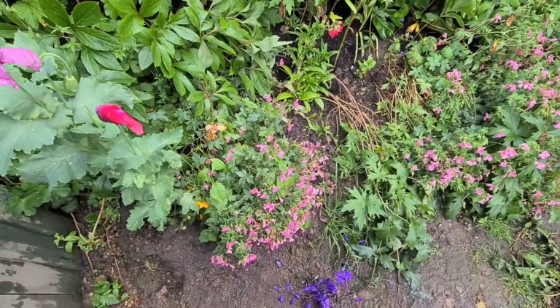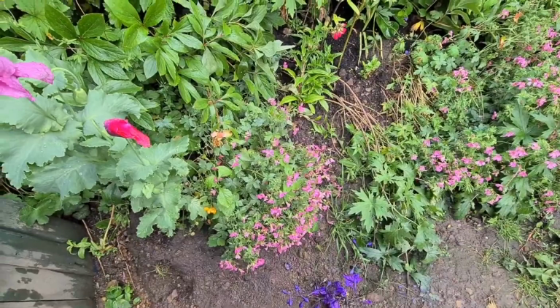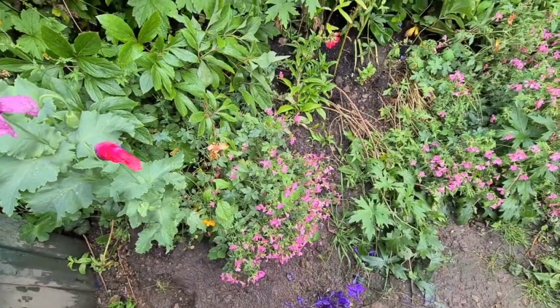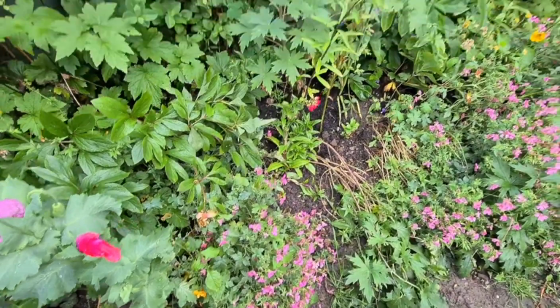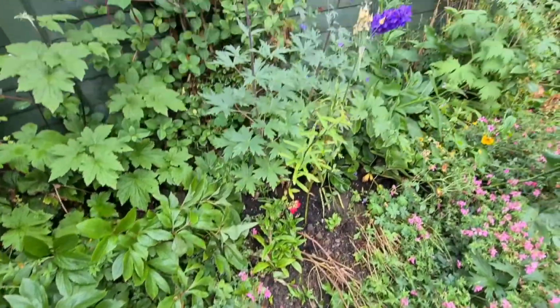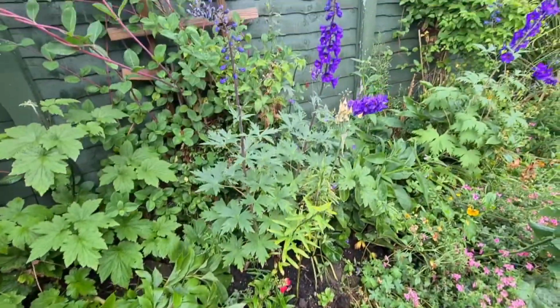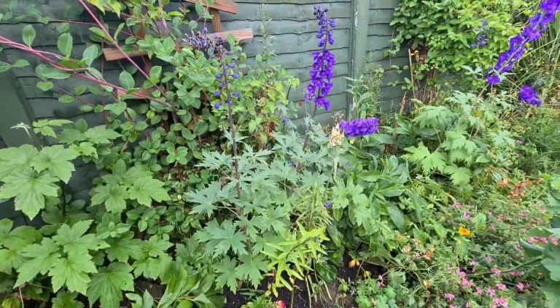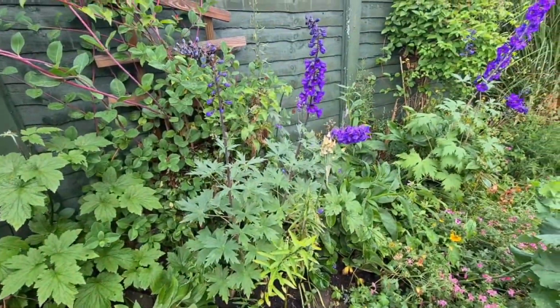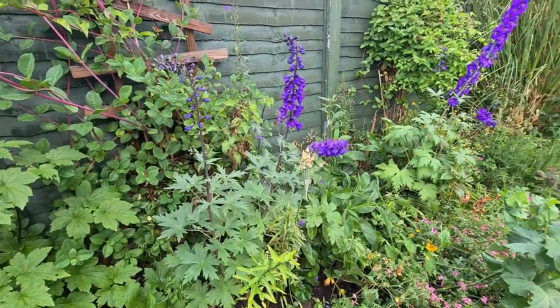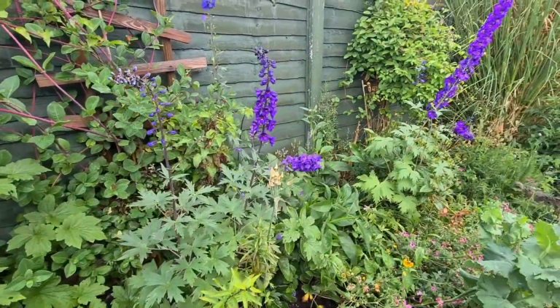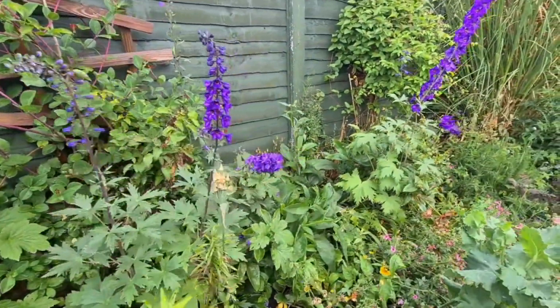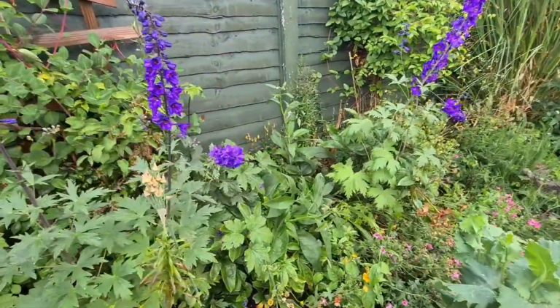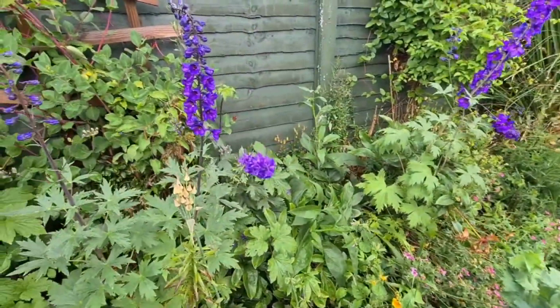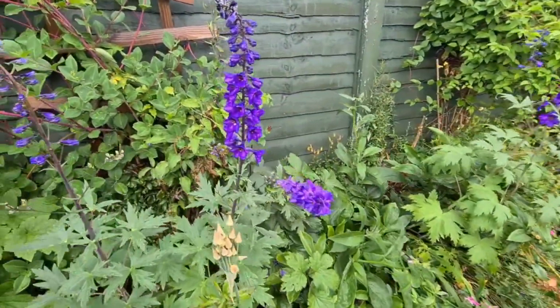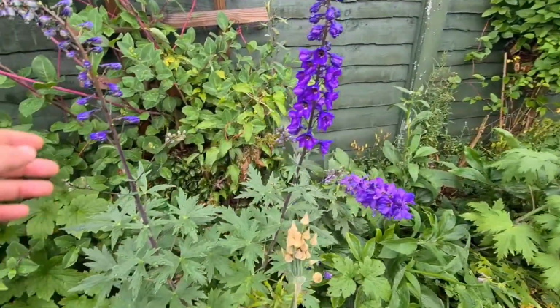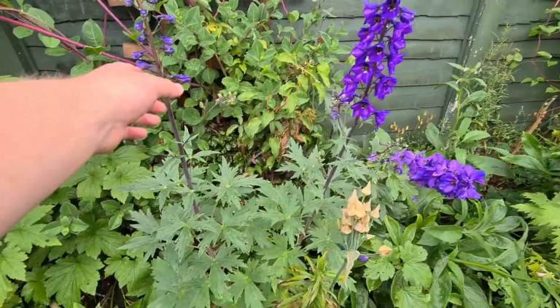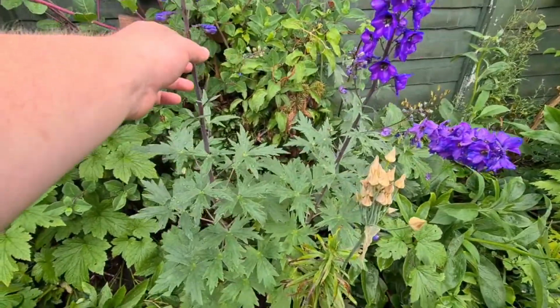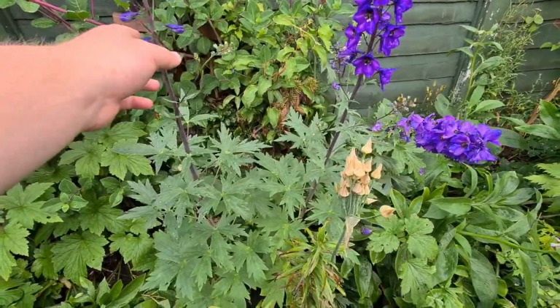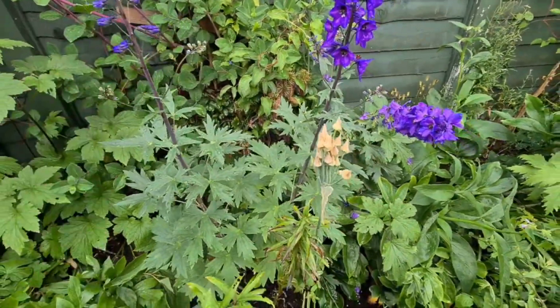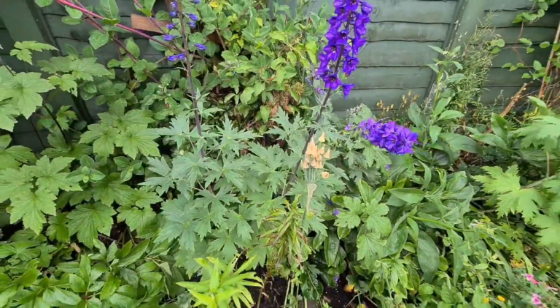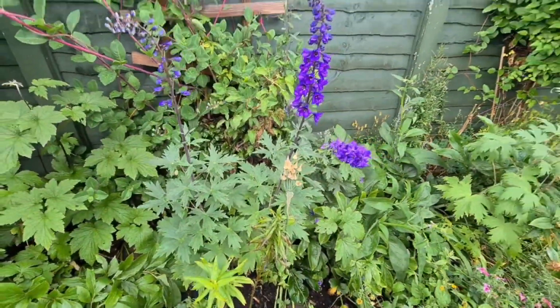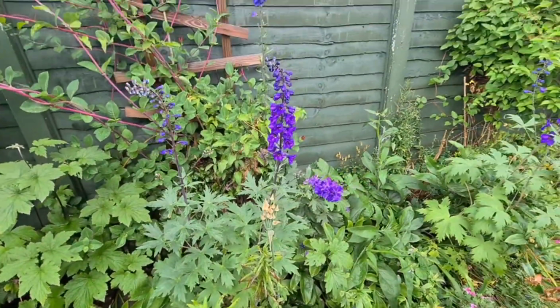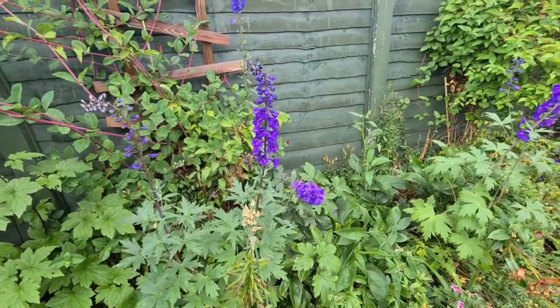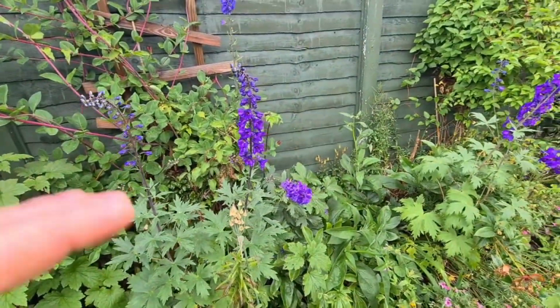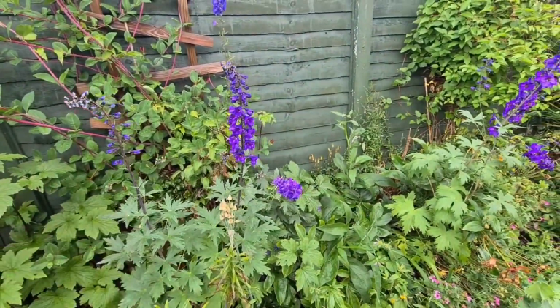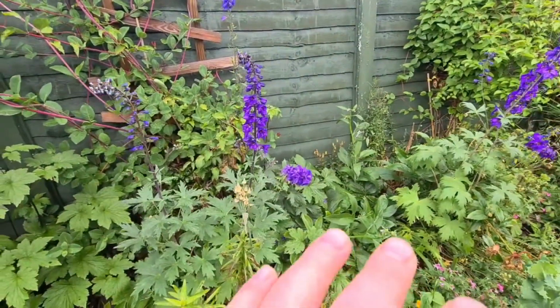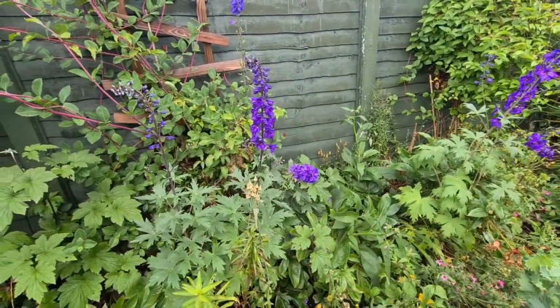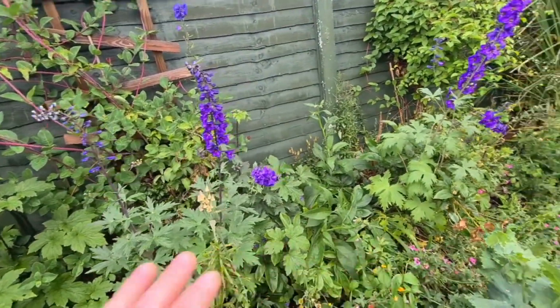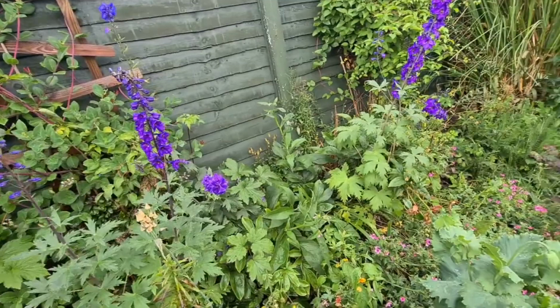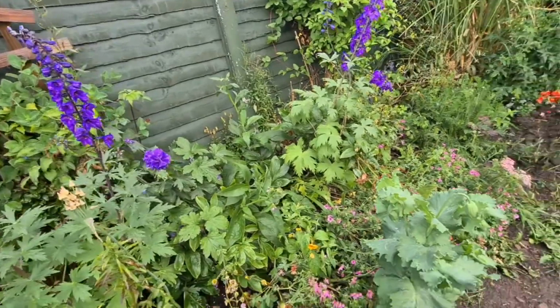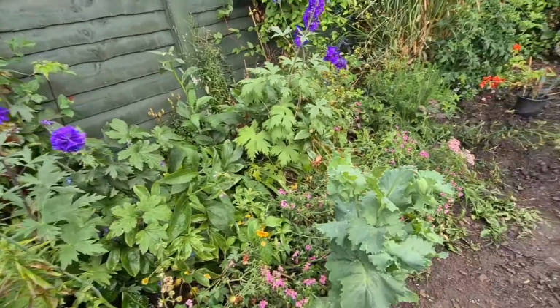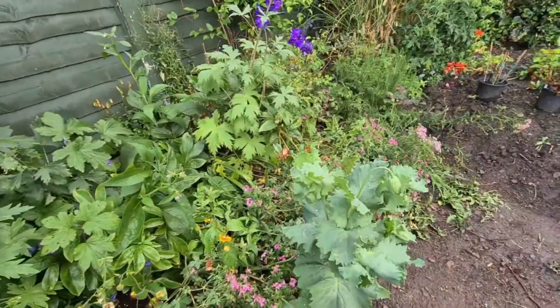Nice pink geraniums. These delphiniums - you can see they were kept in pots last year, which was a big mistake. I planted them in the ground and they took off like rockets - it's really amazing.